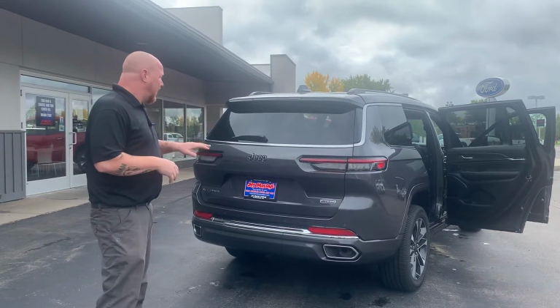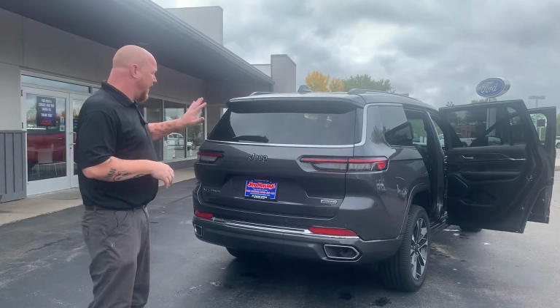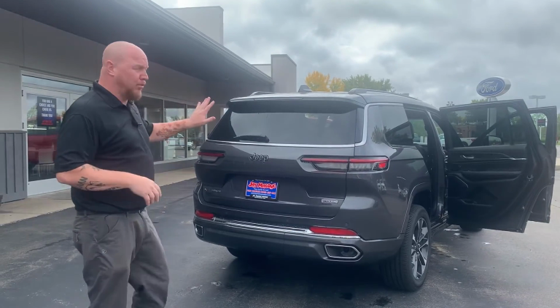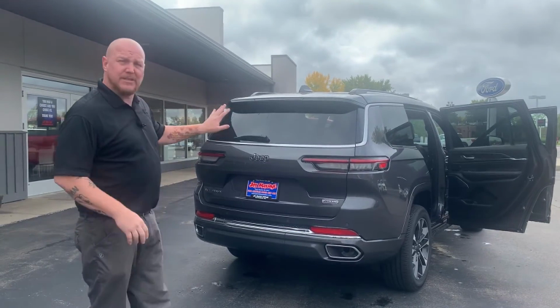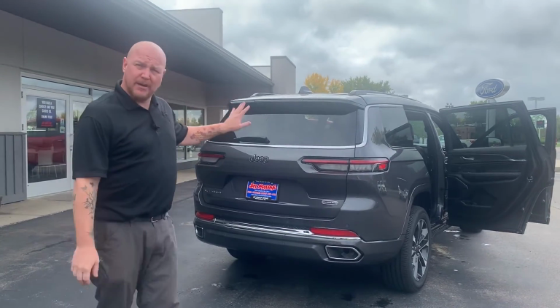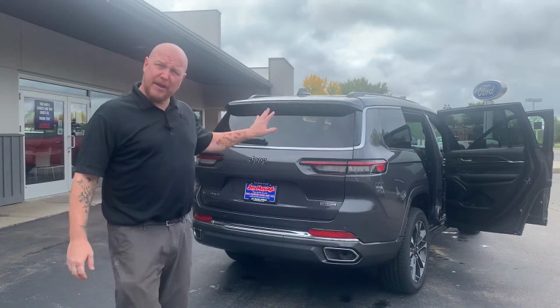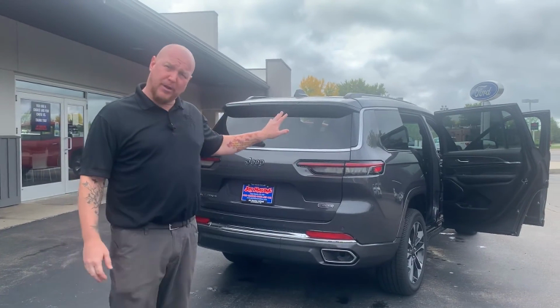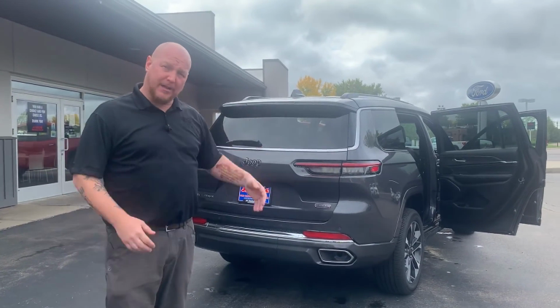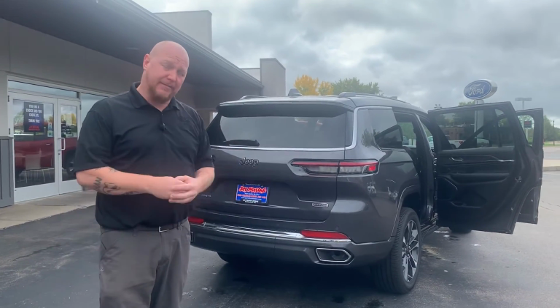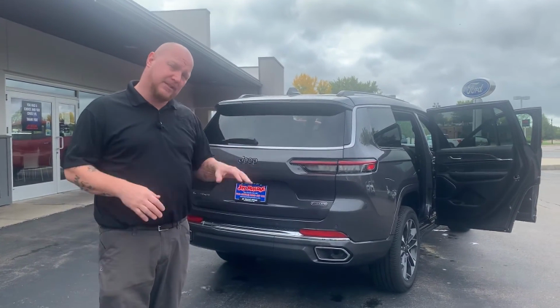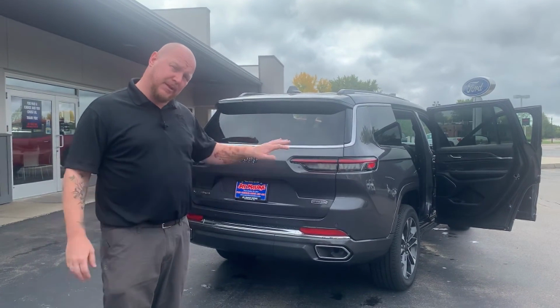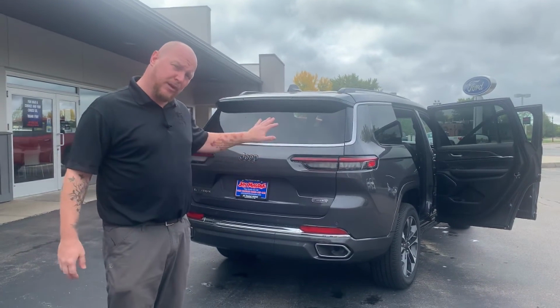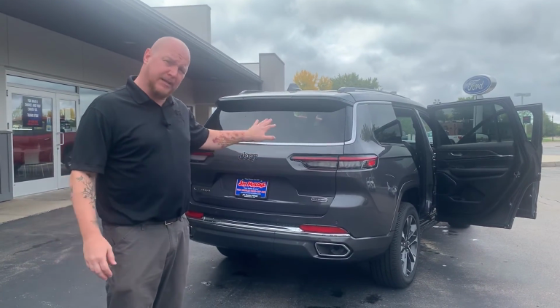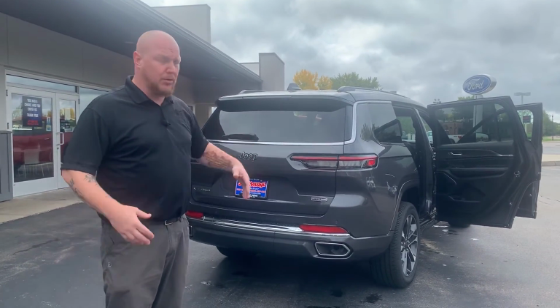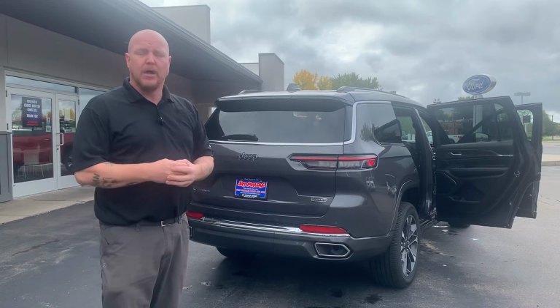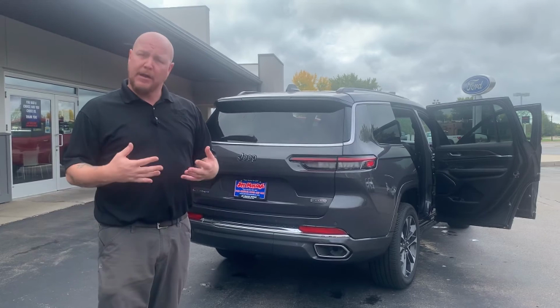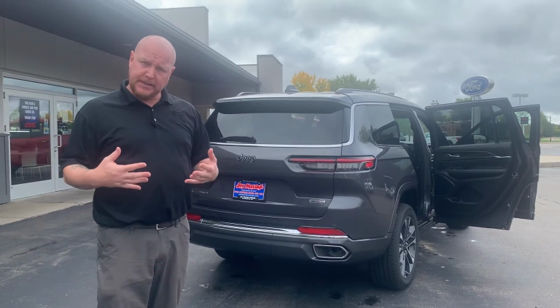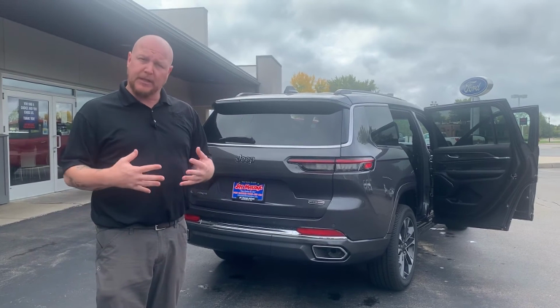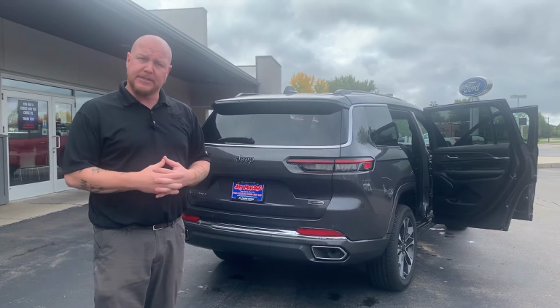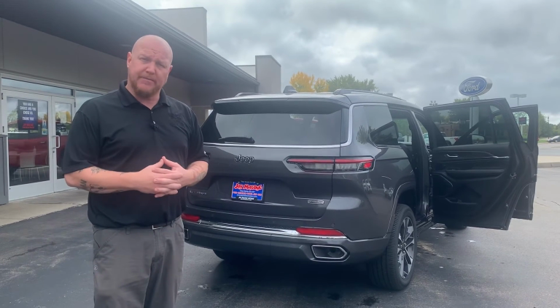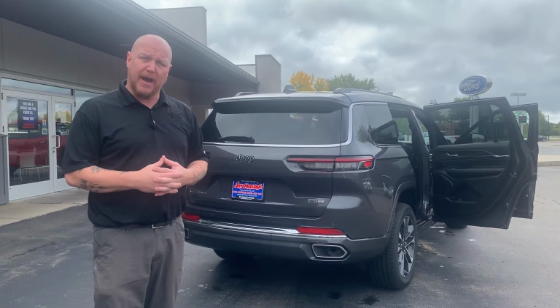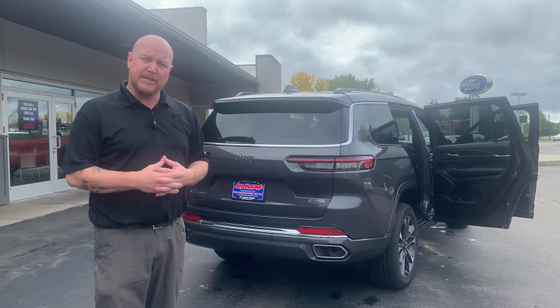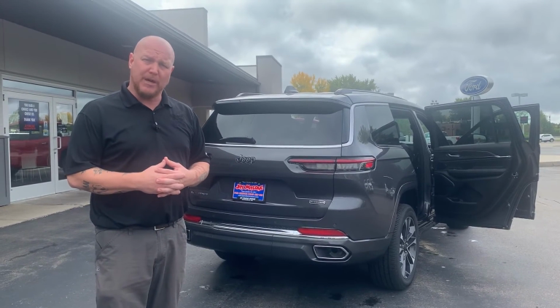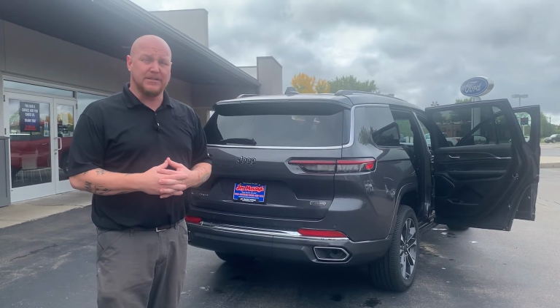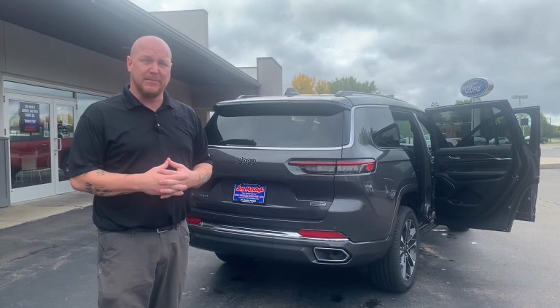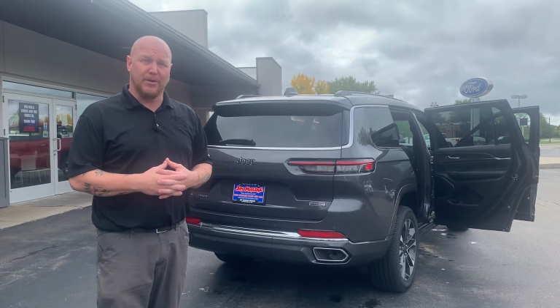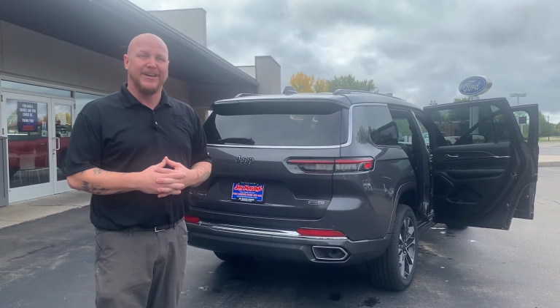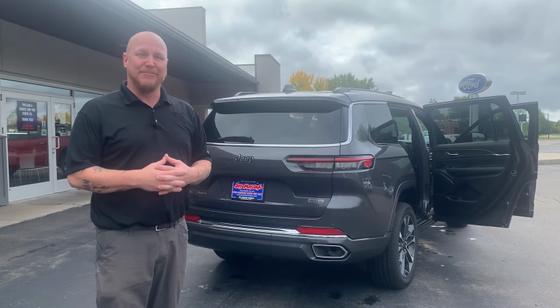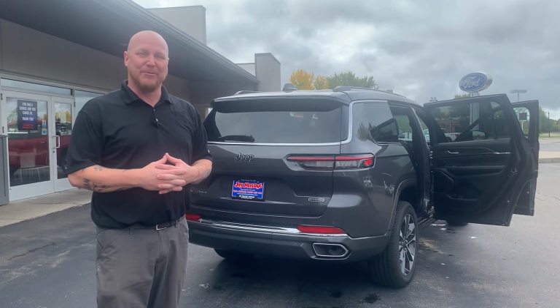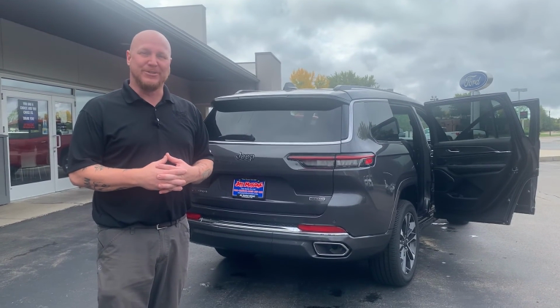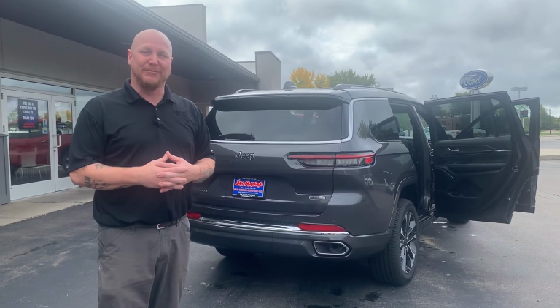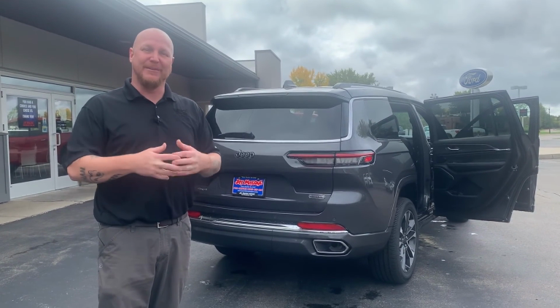We have a few of these available on our lot. If this is something that you want to get into, come down and see us — 1165 Highway 7 West, Hutchinson, Minnesota. Jay Malone Motors, your dealer for life.